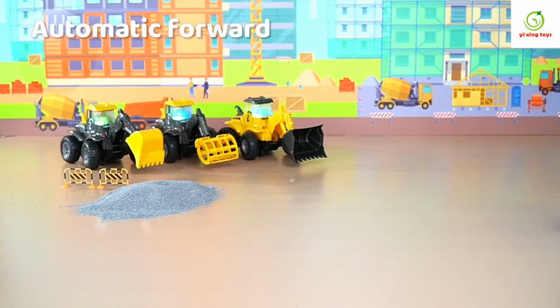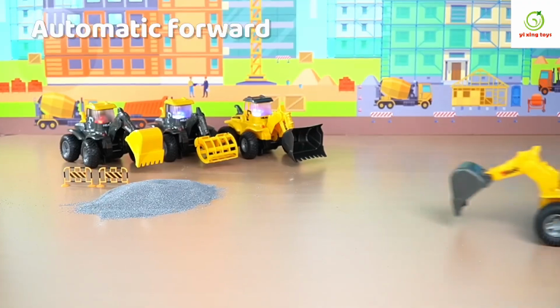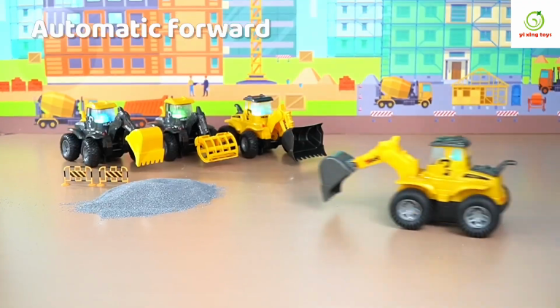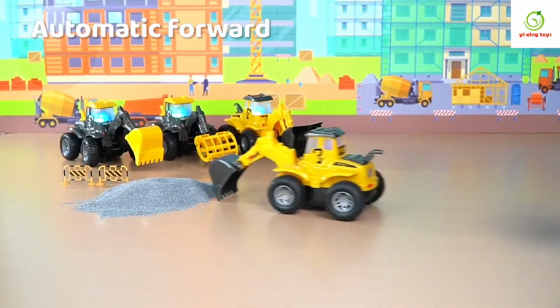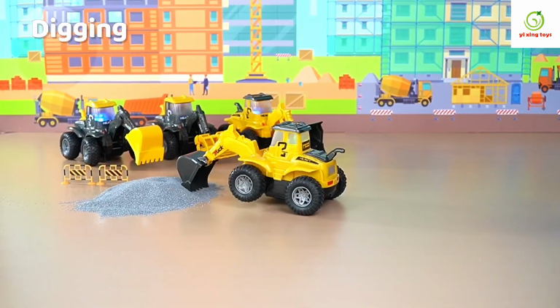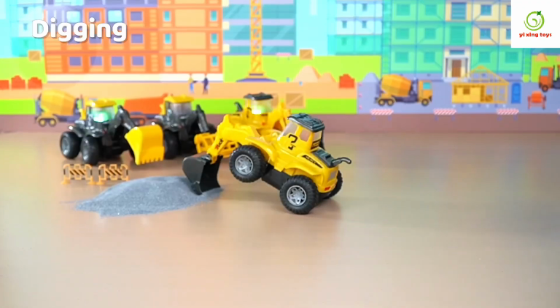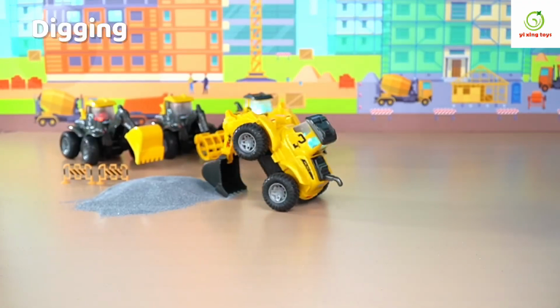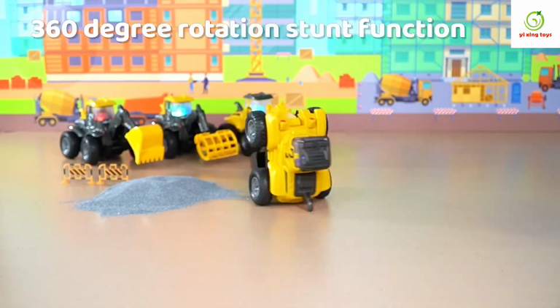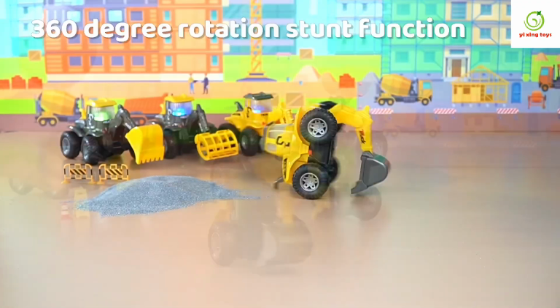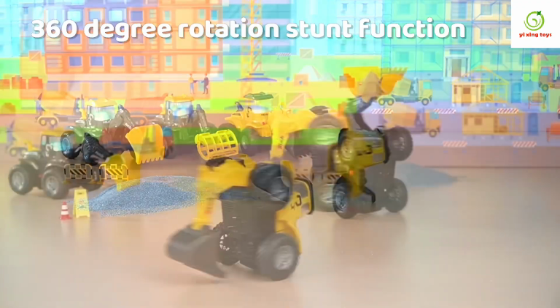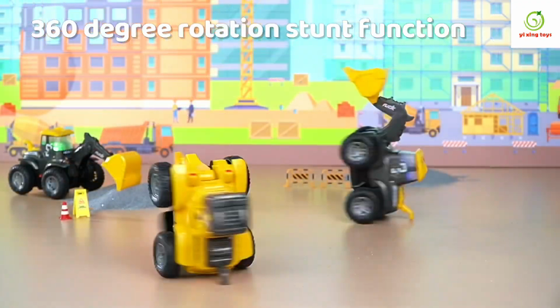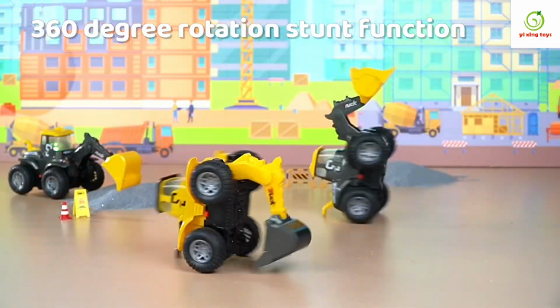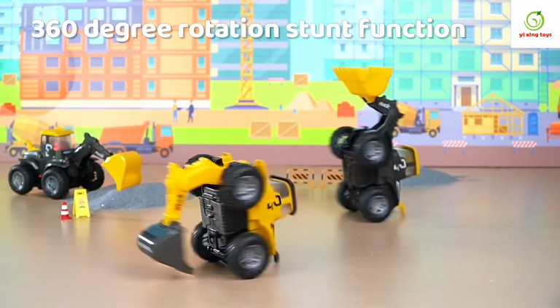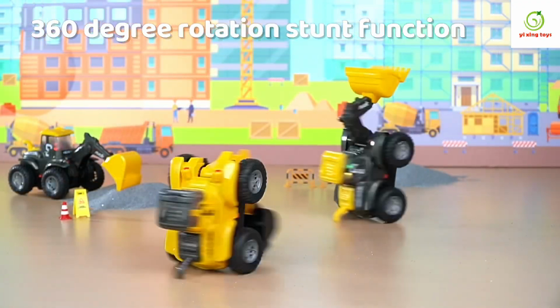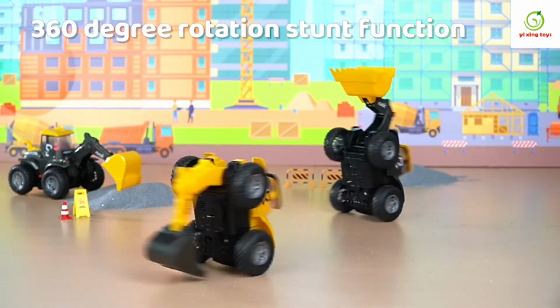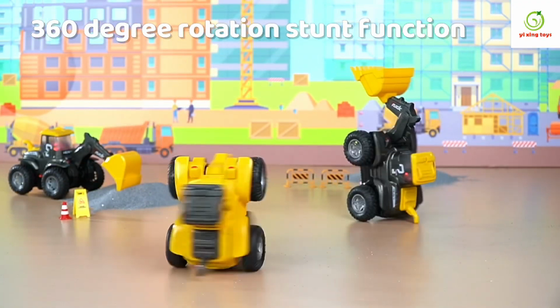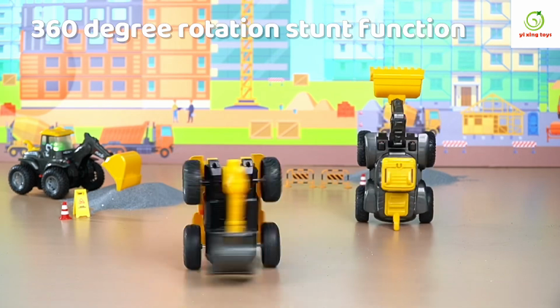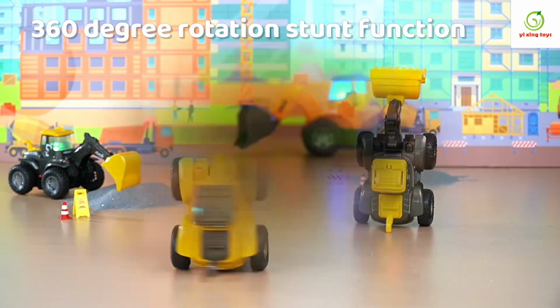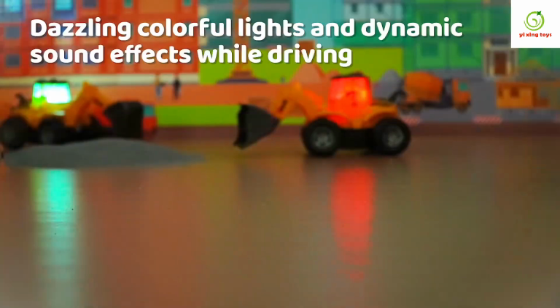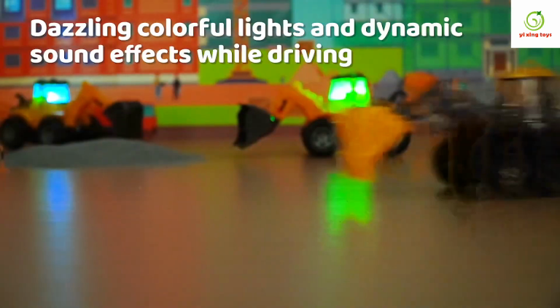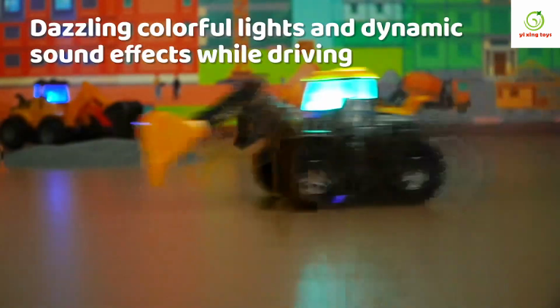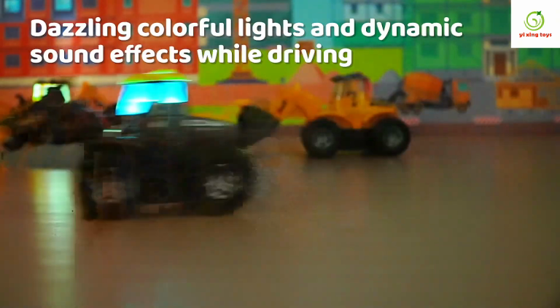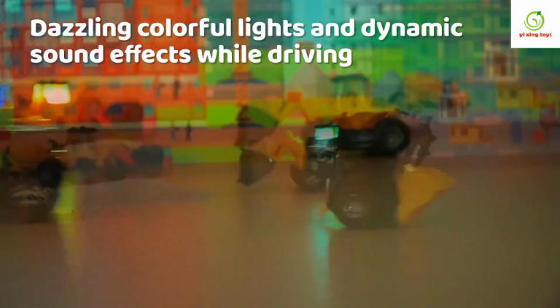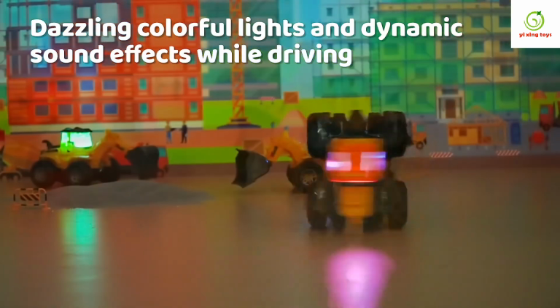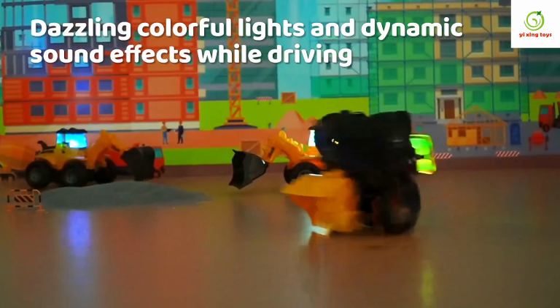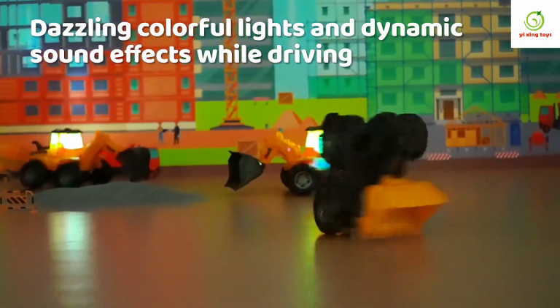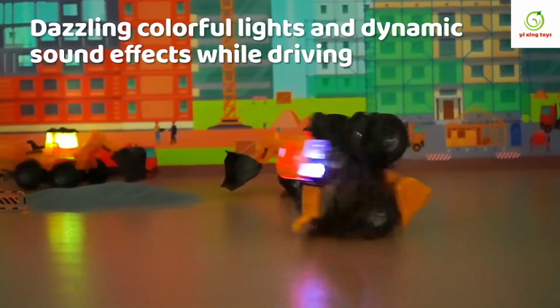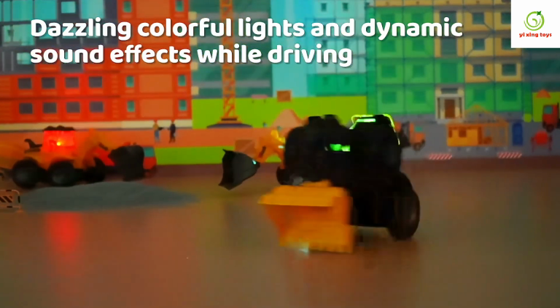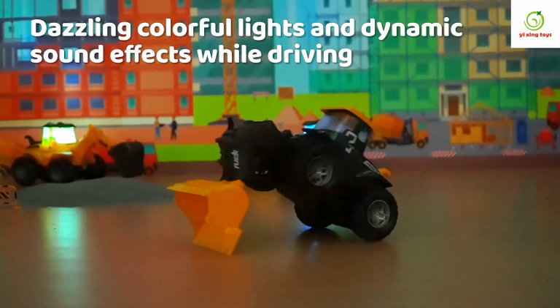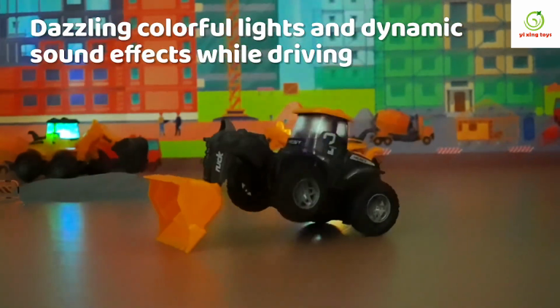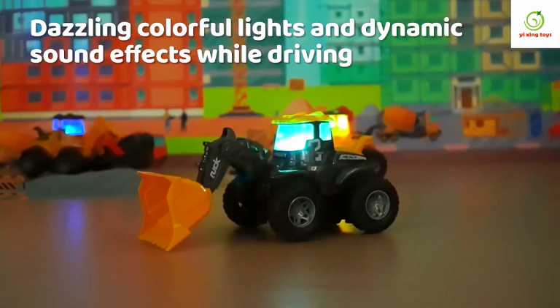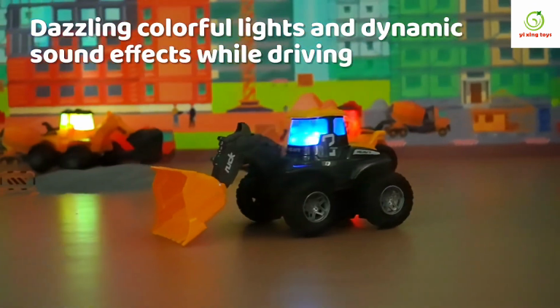Automatic forward, digging, and 360-degree rotation change stunt function, with dazzling colorful lights and dynamic sound effects while driving.